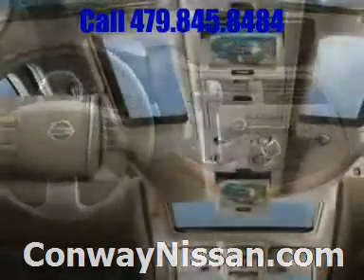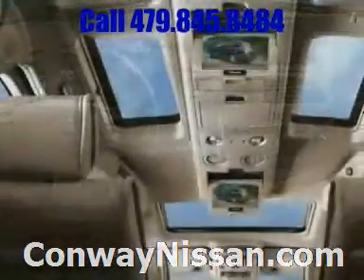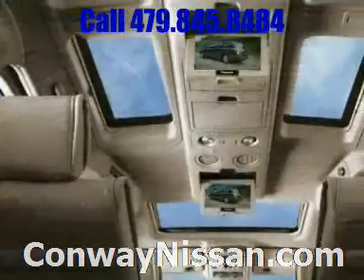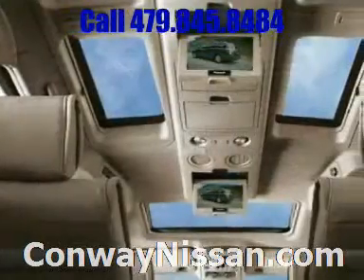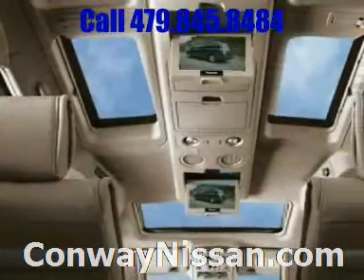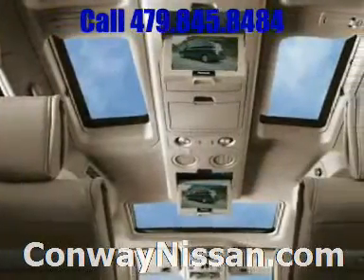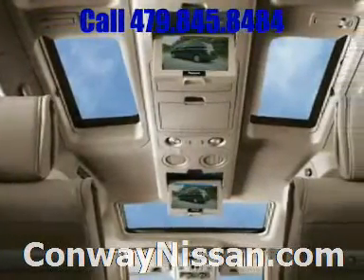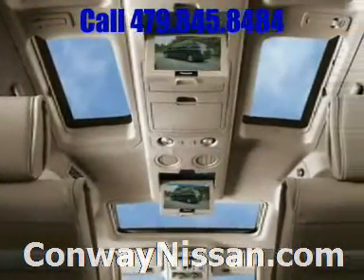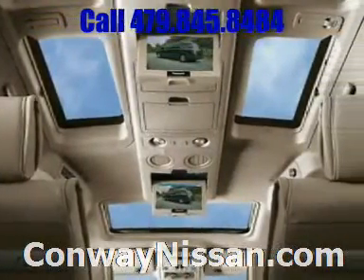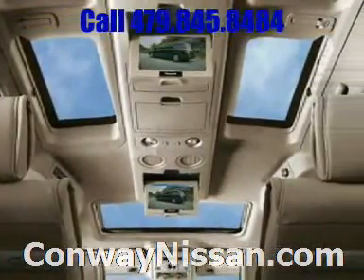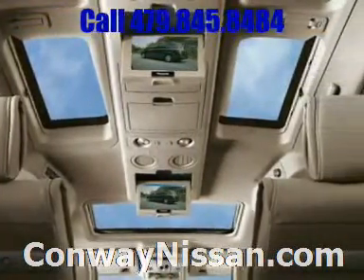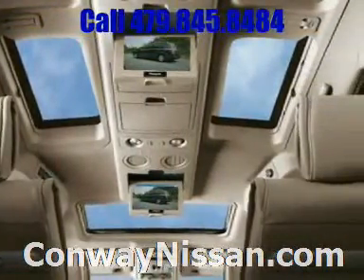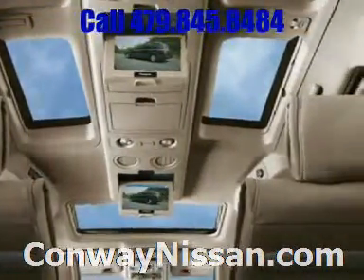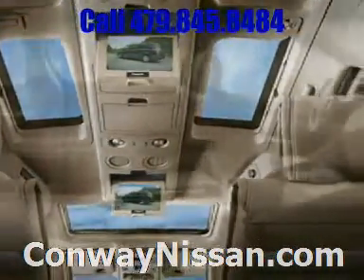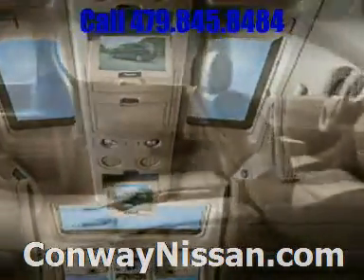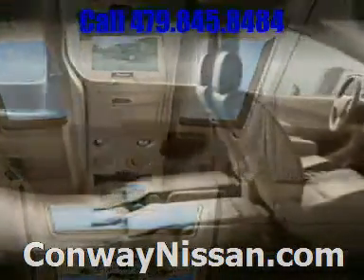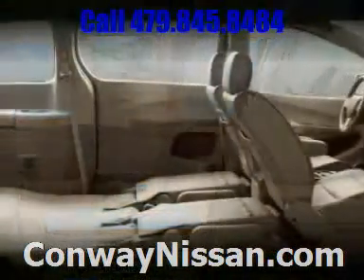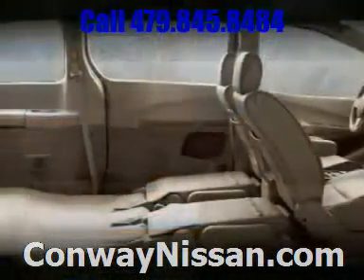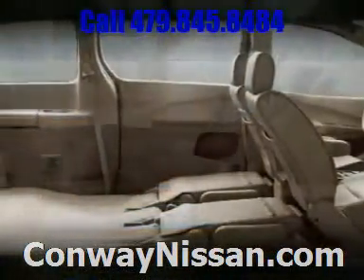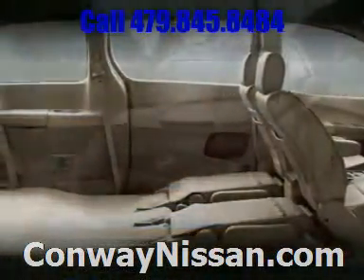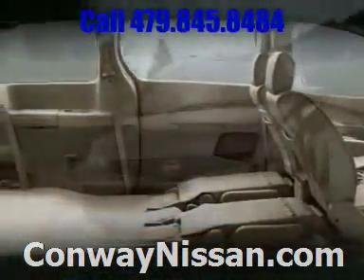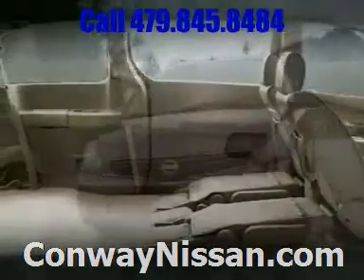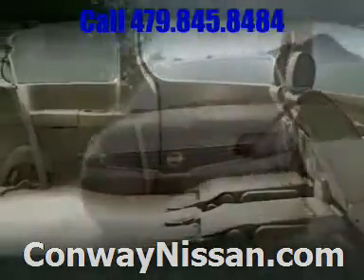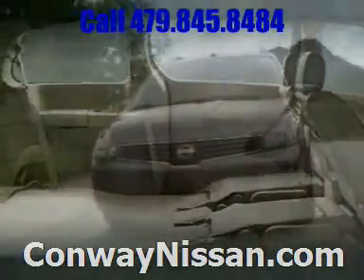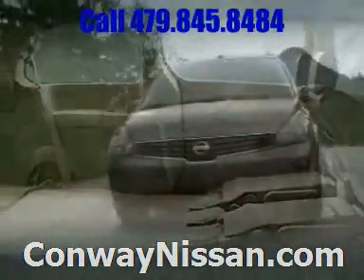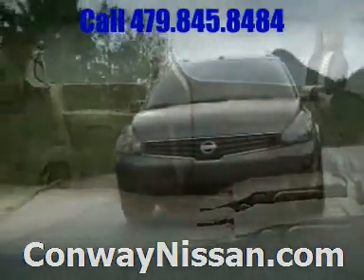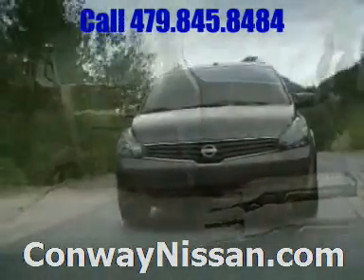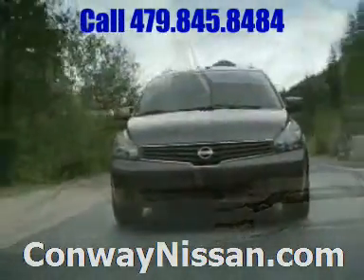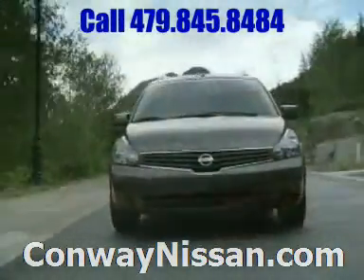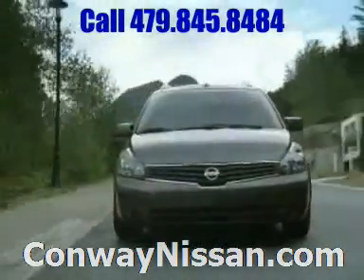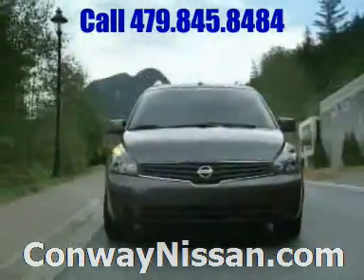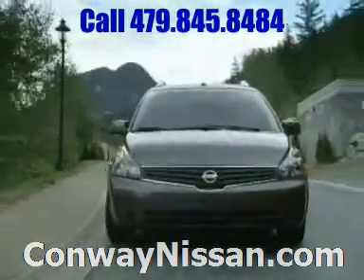Passengers in the back enjoy two flip-down monitors with DVD player and custom controls. It's all here in a minivan that evolves right along with you.